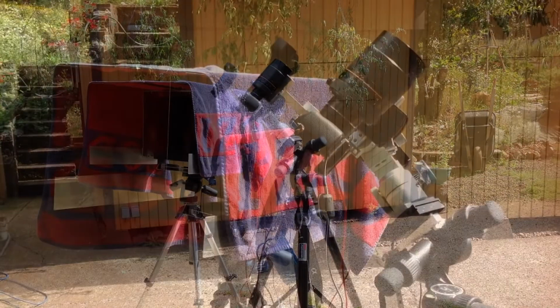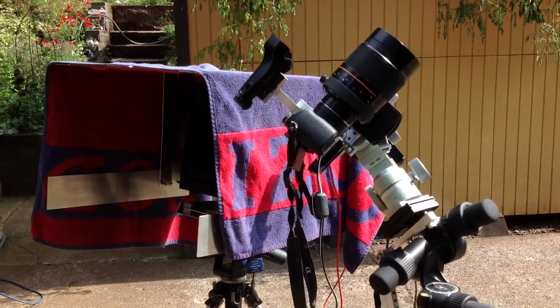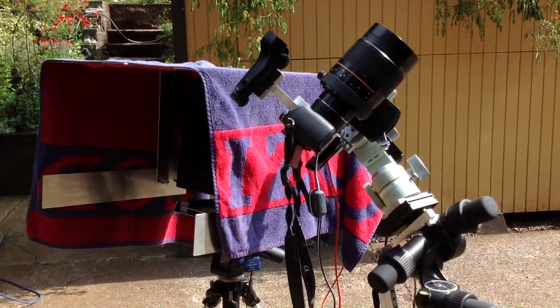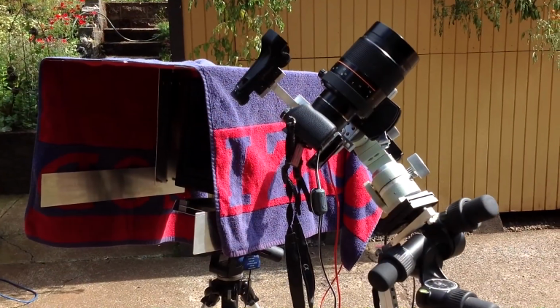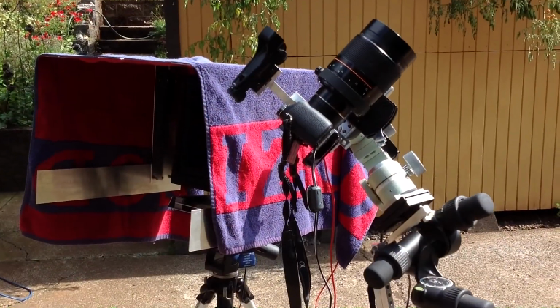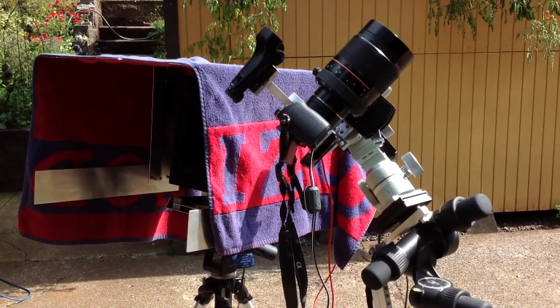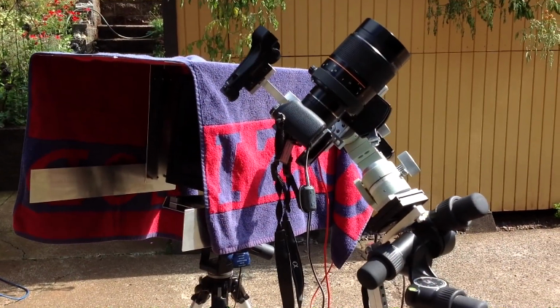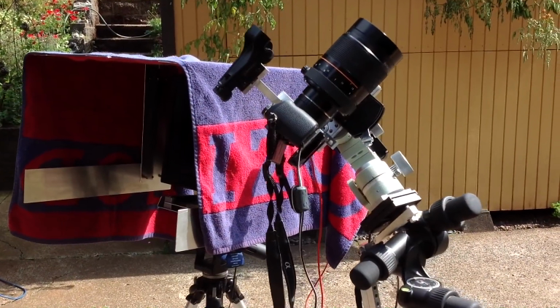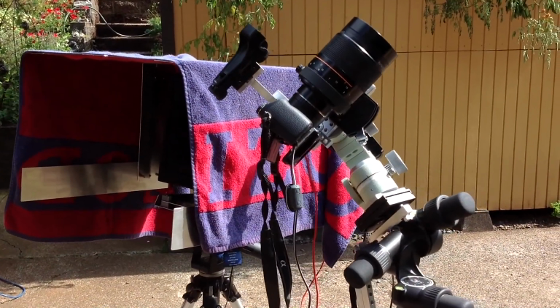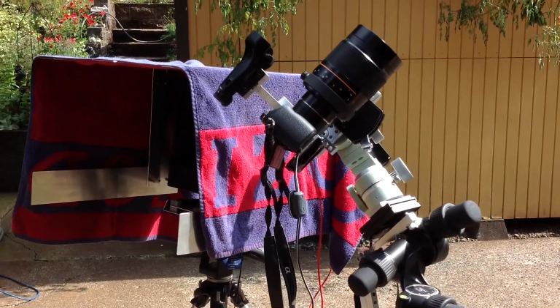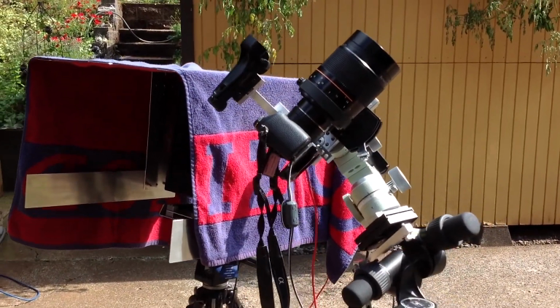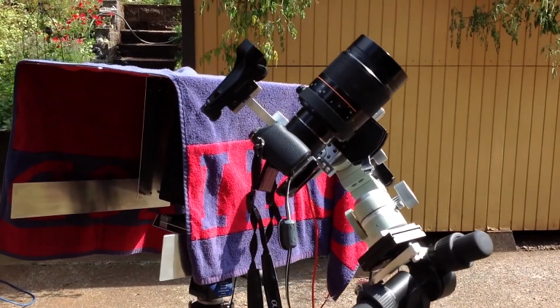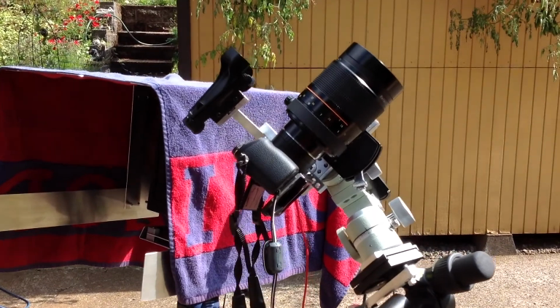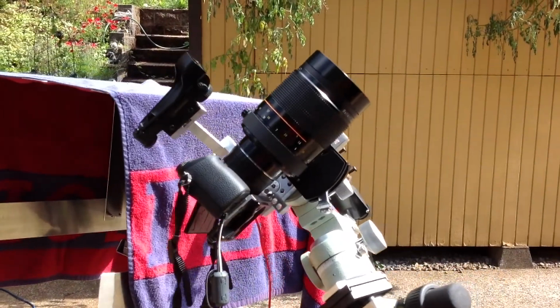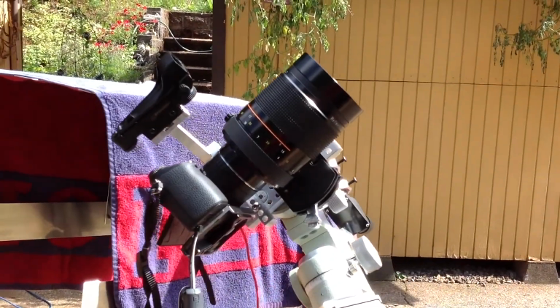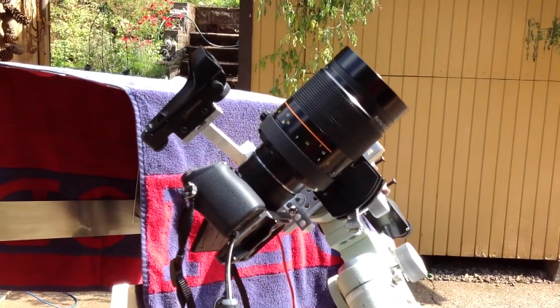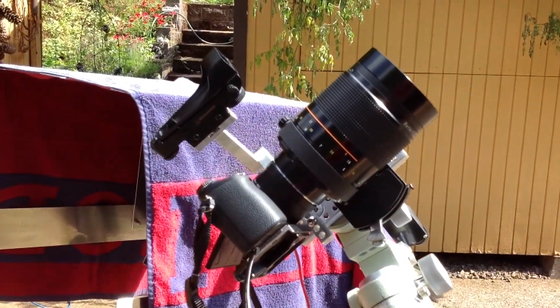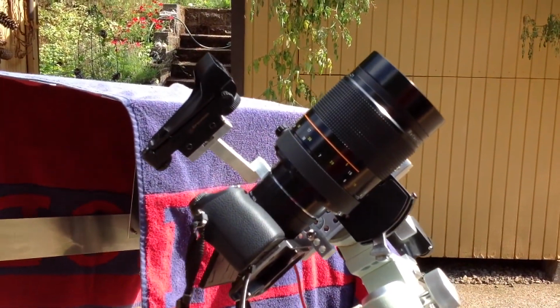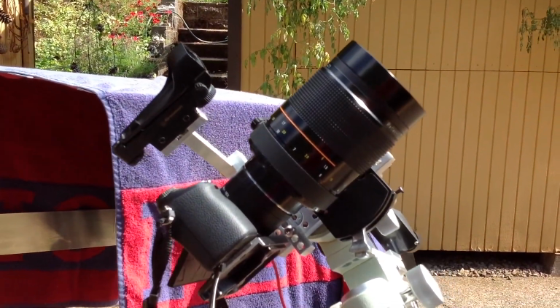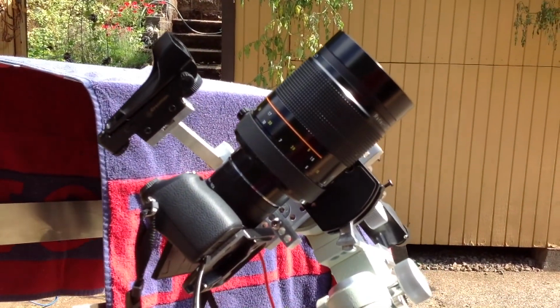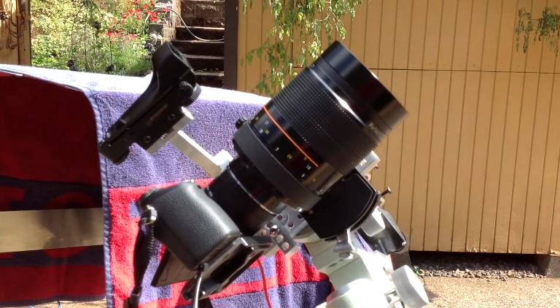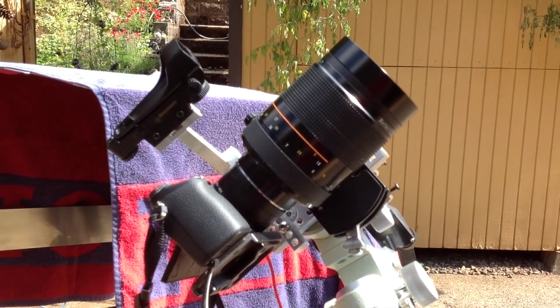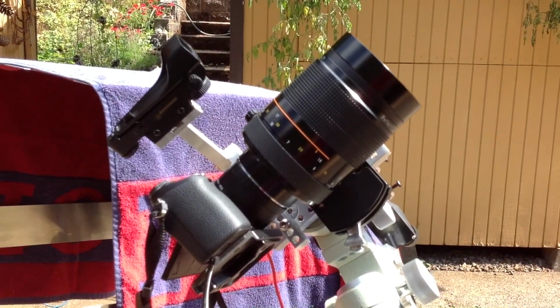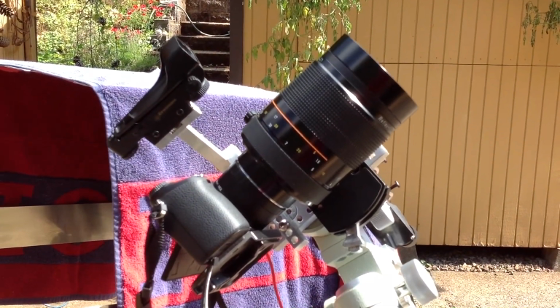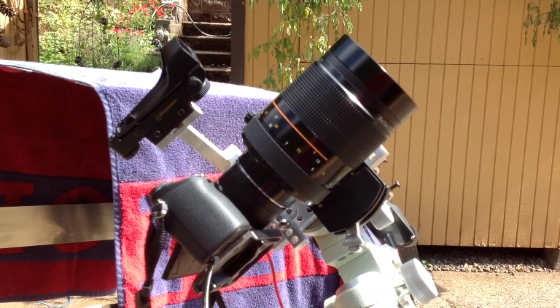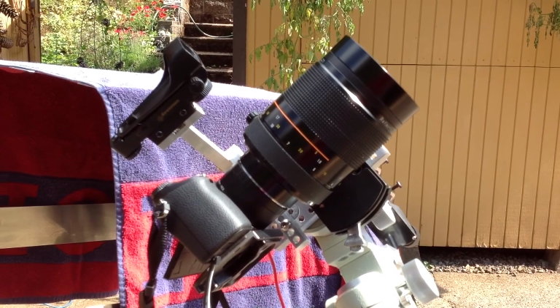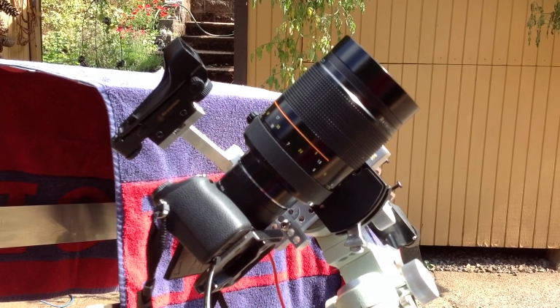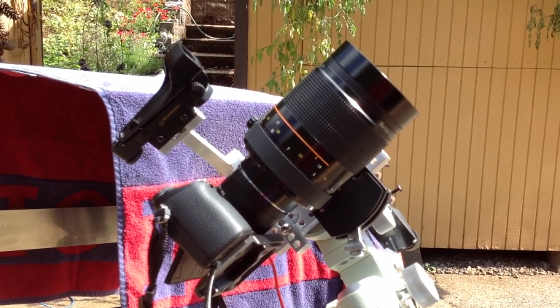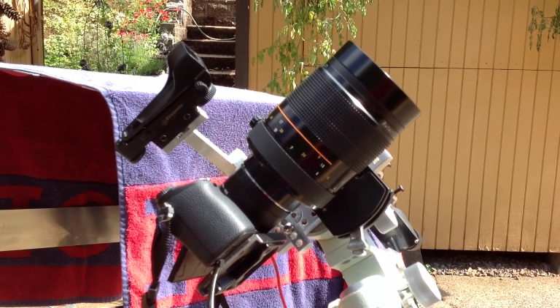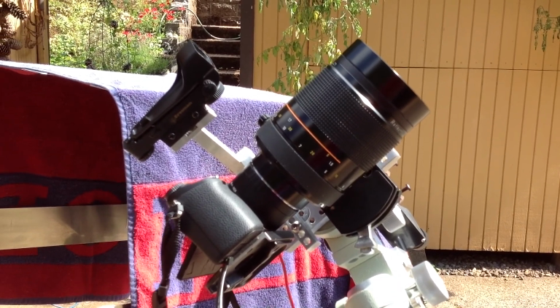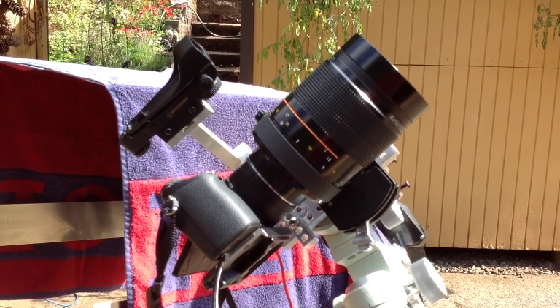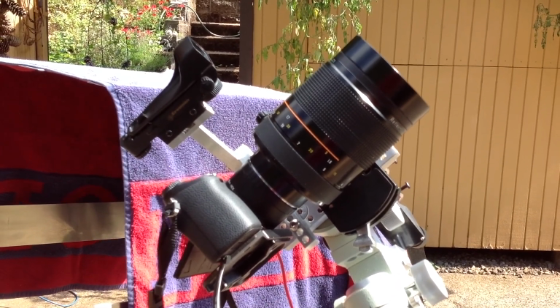Solar imaging with the Sony Nexus camera. There is an adapter that mounts the Nikon 500mm lens, and there is a solar filter on the lens.